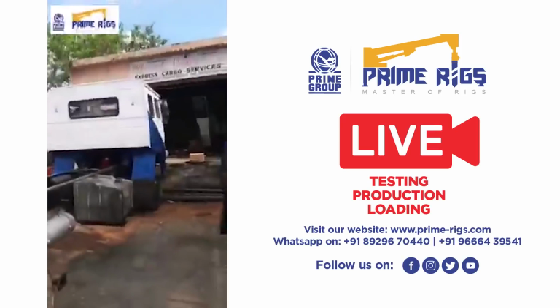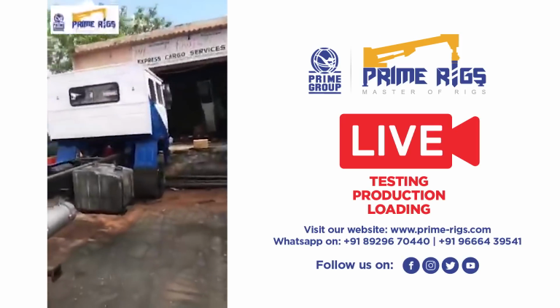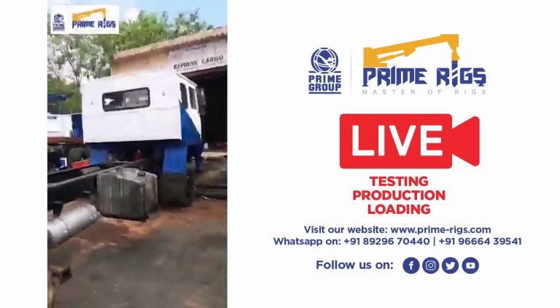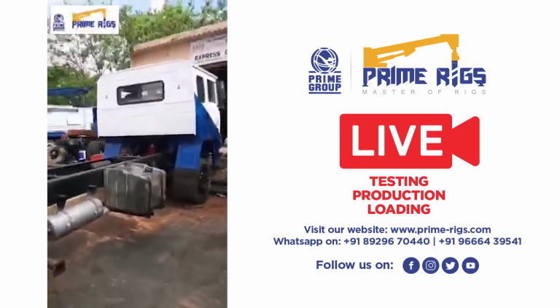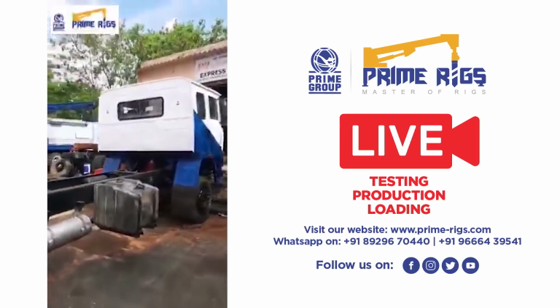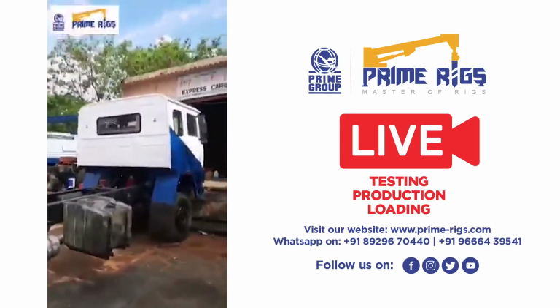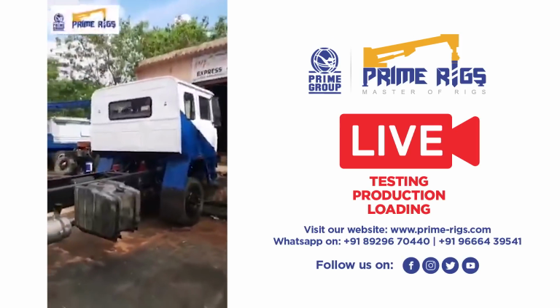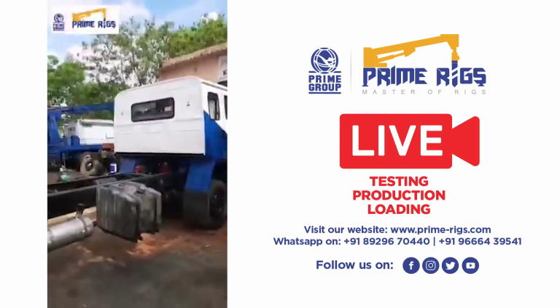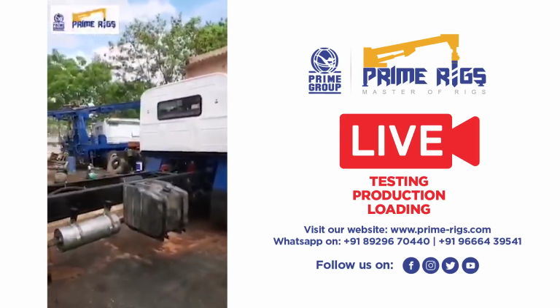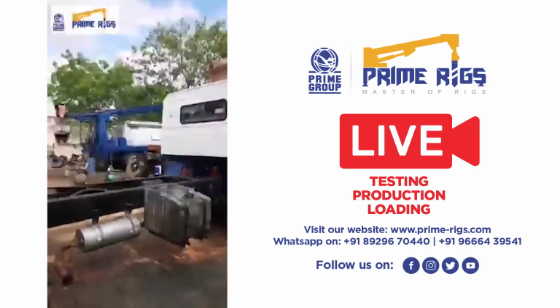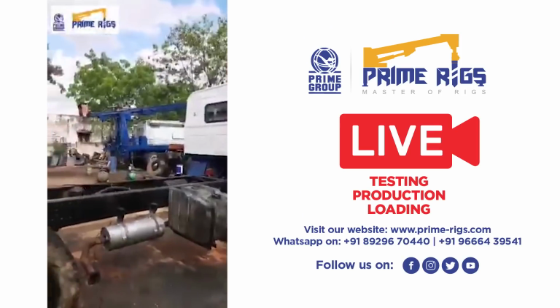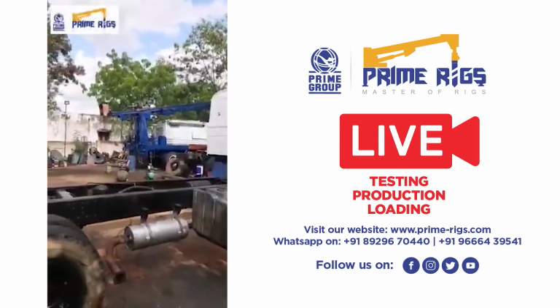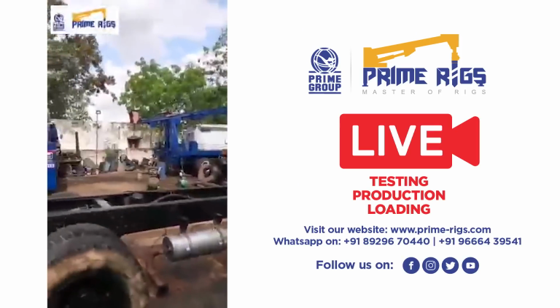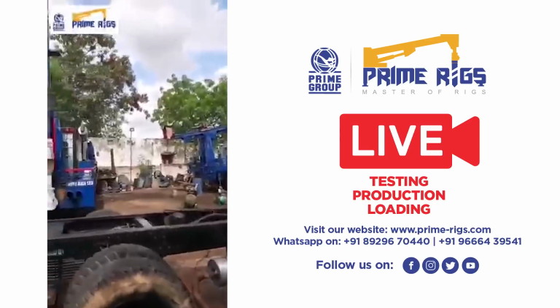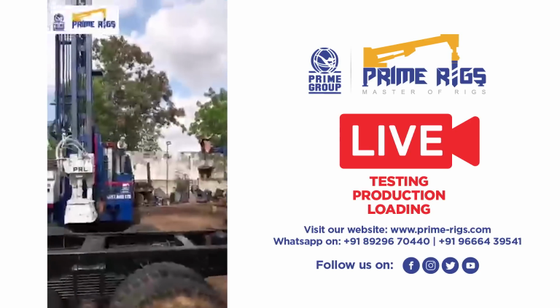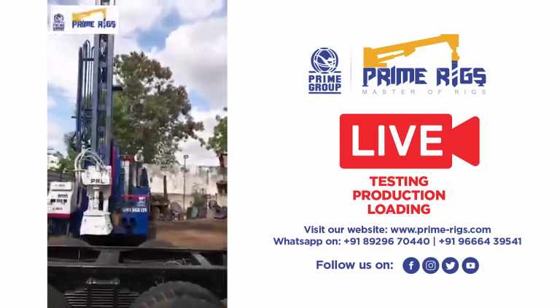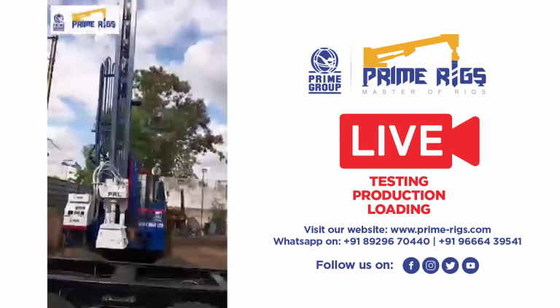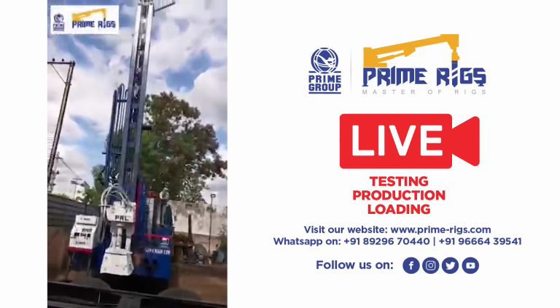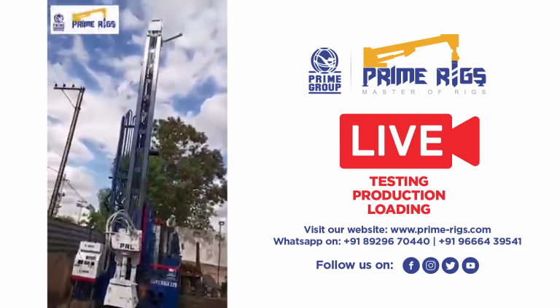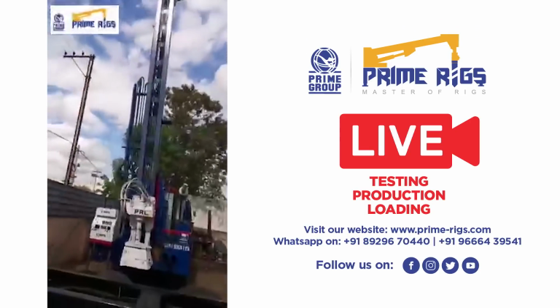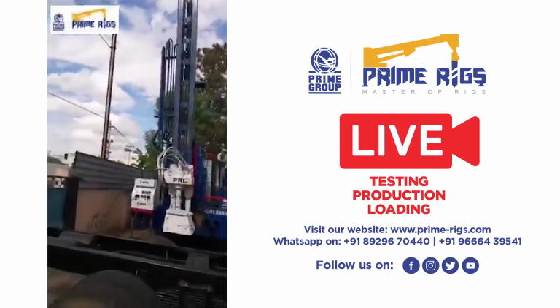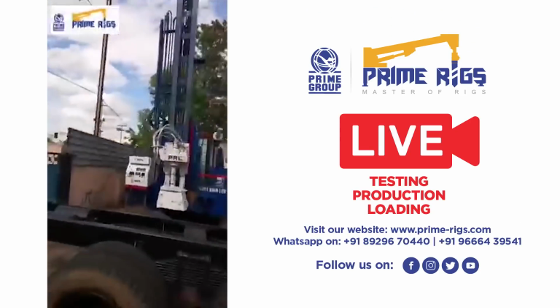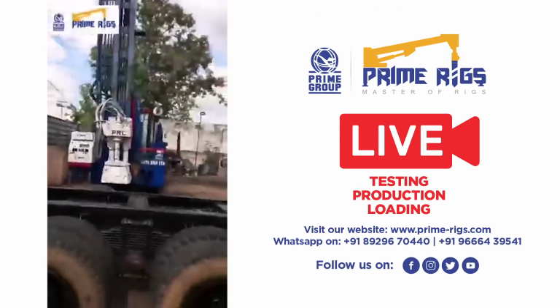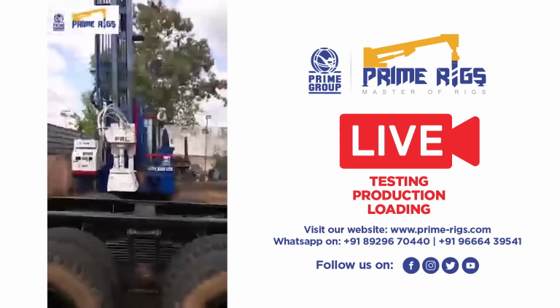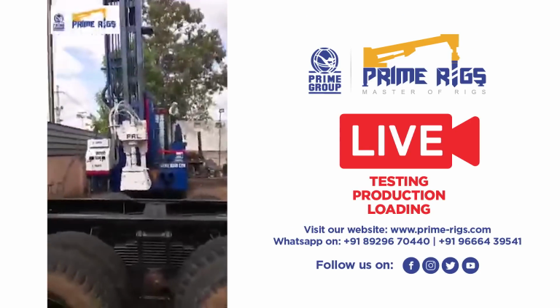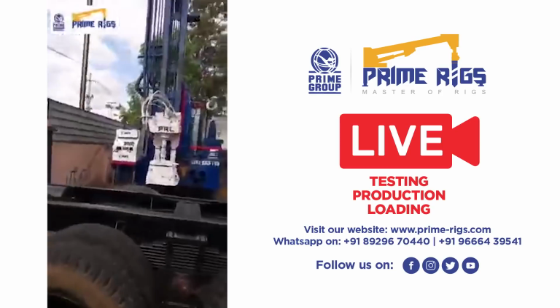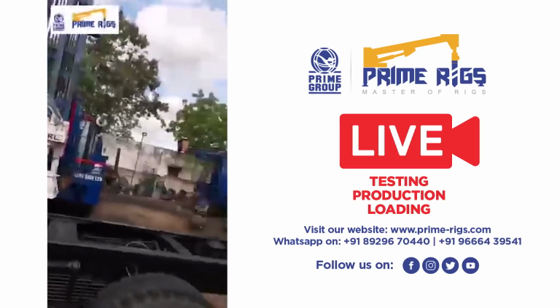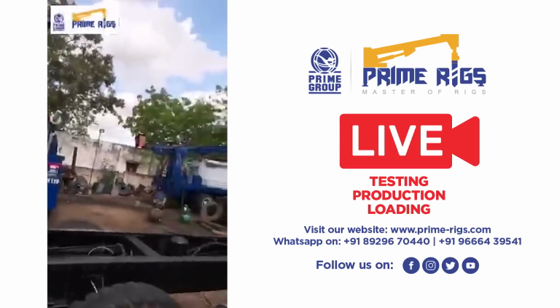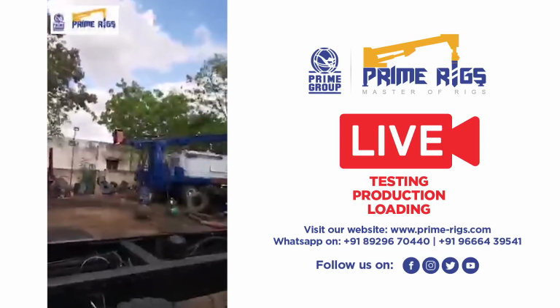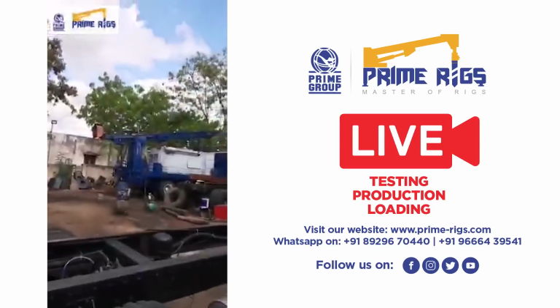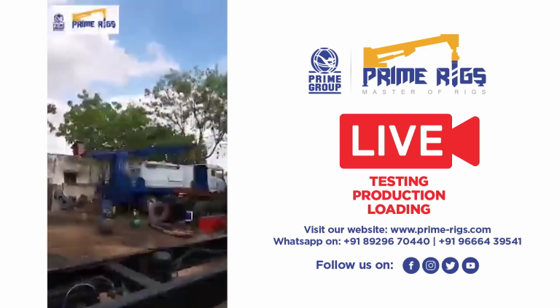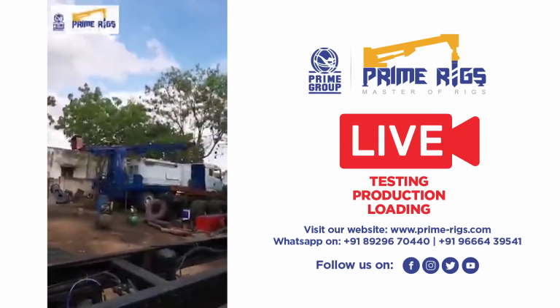This truck is being mounted very soon. Especially the rig I have shown you — that is a very heavy duty rig.